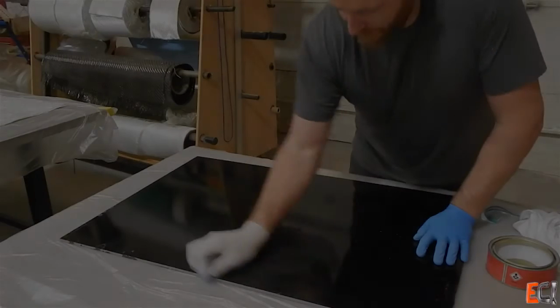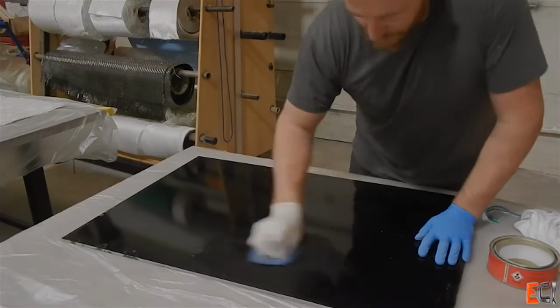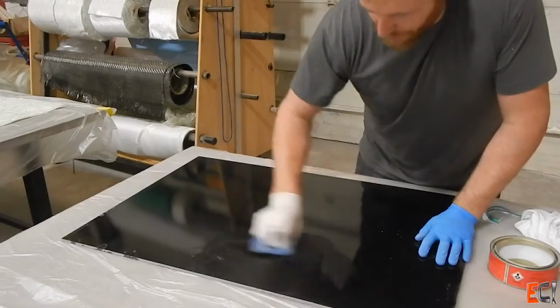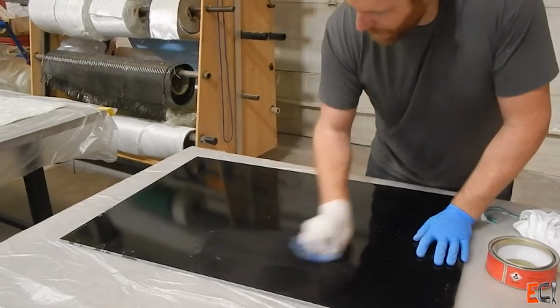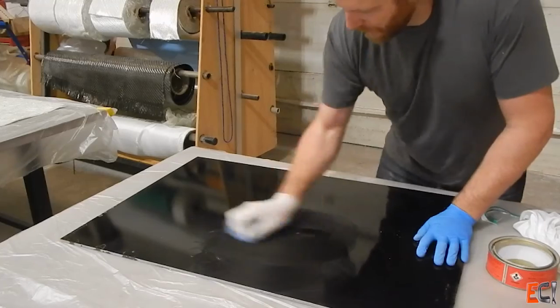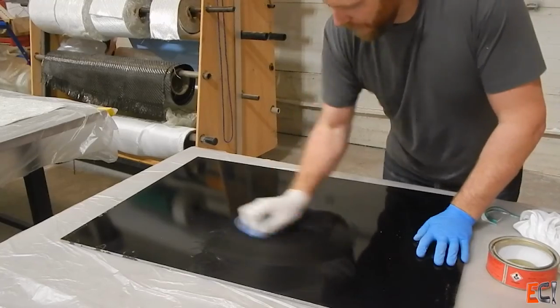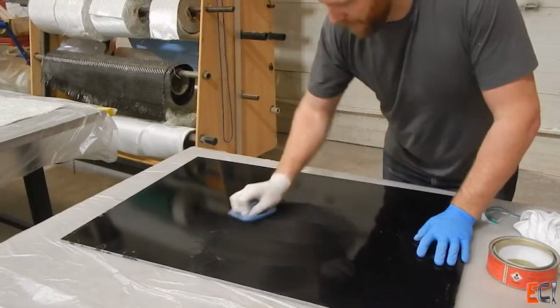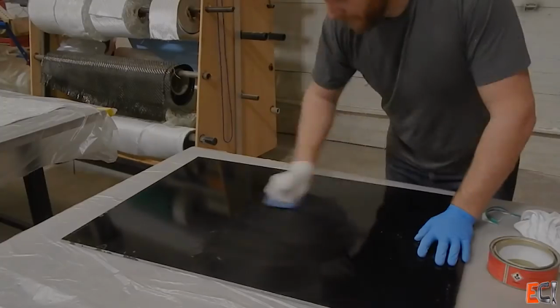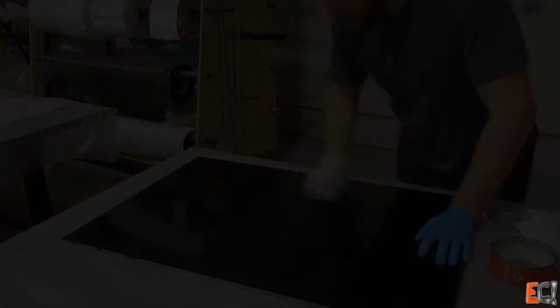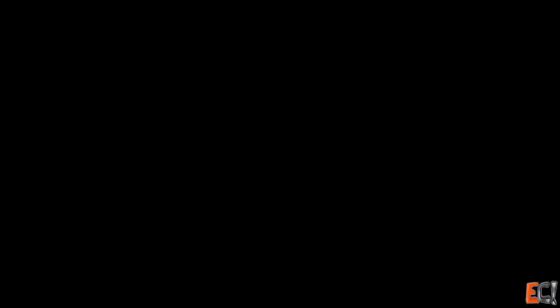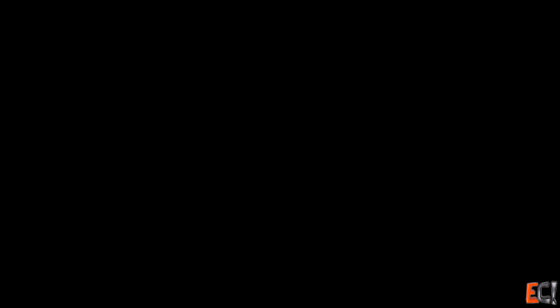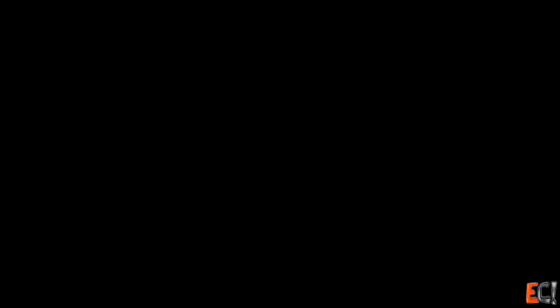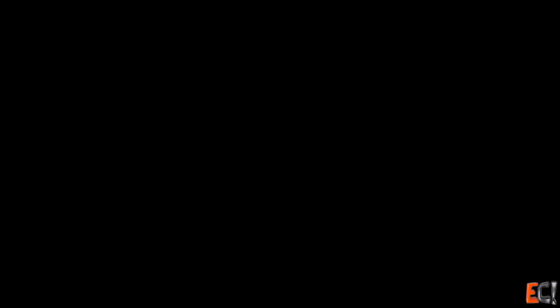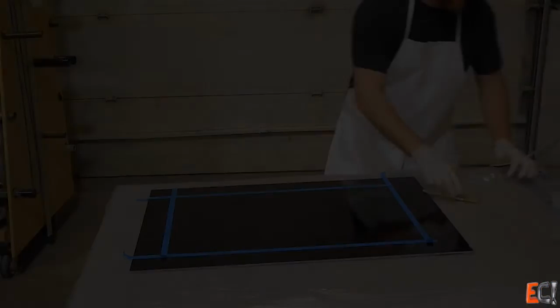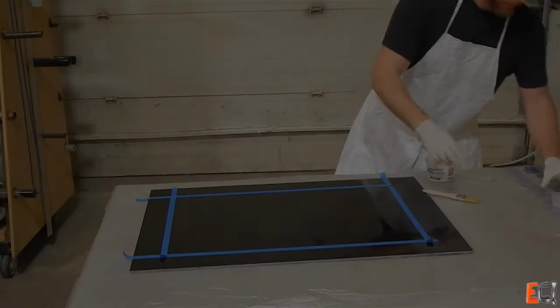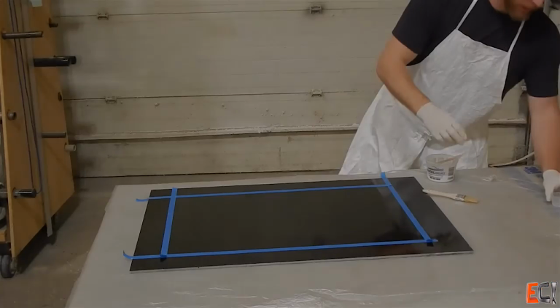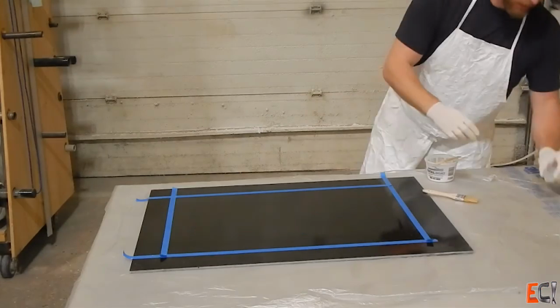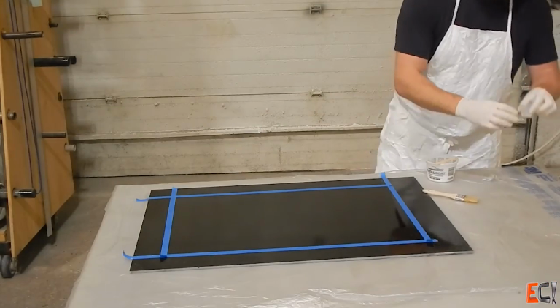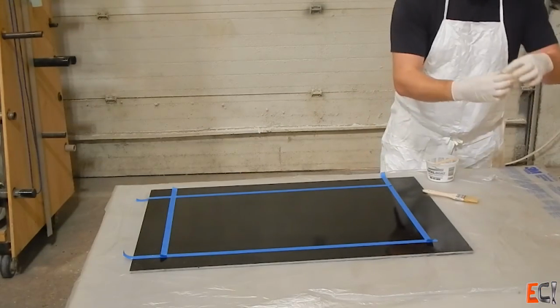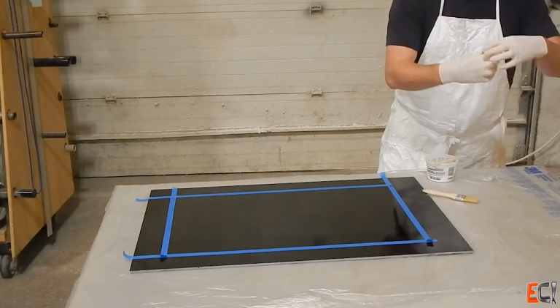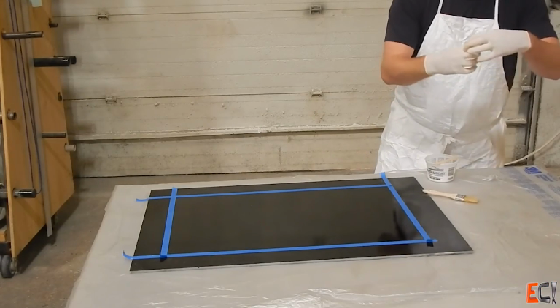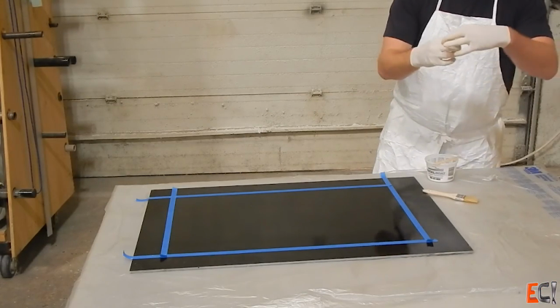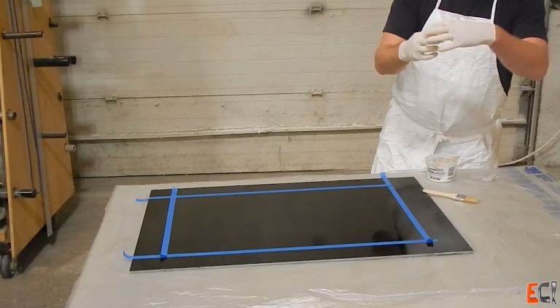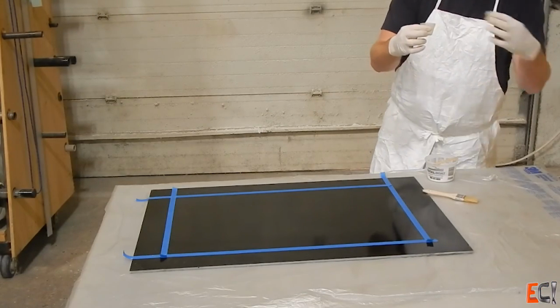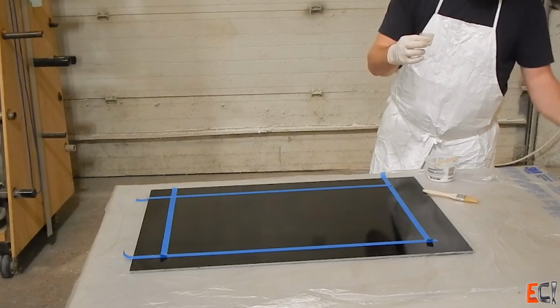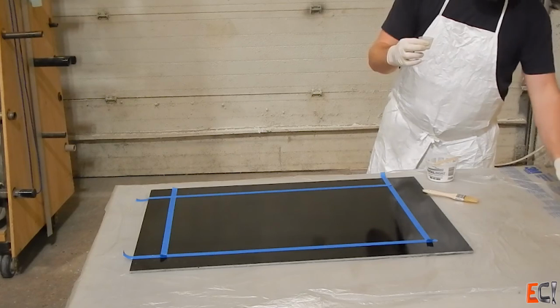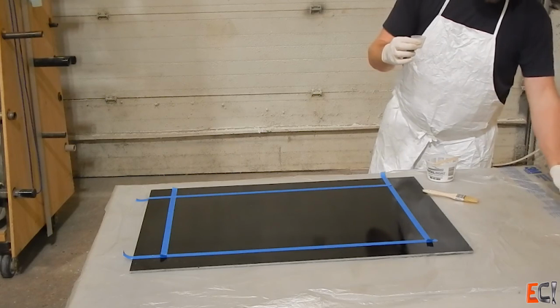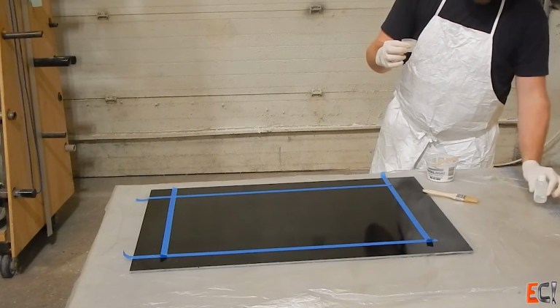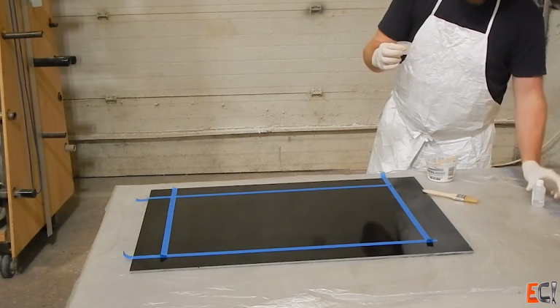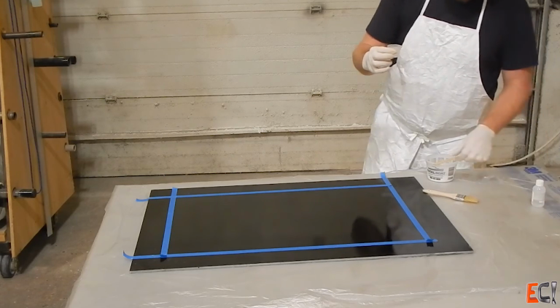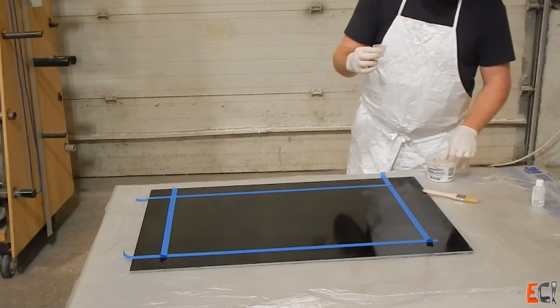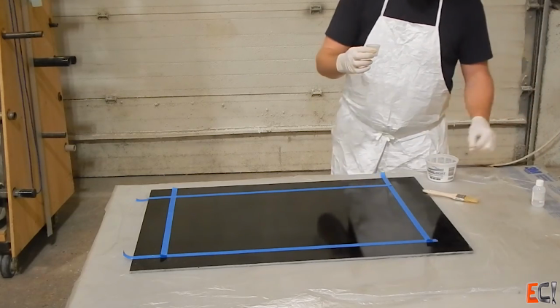Here I am waxing the panel. I gave it three coats and I'm ready to apply the gel coat once the wax has had time to dry.